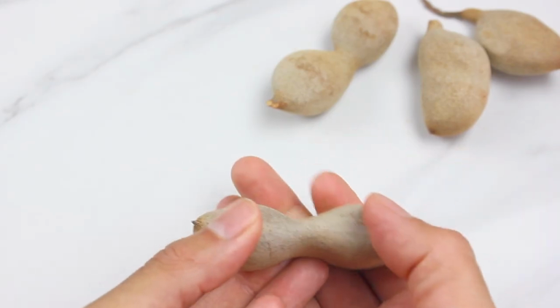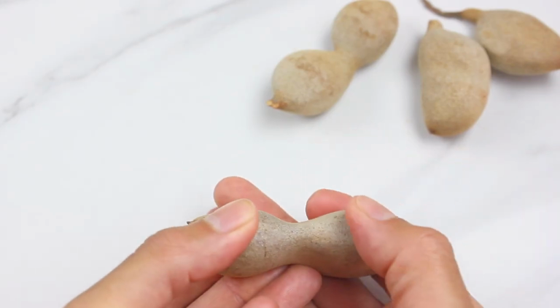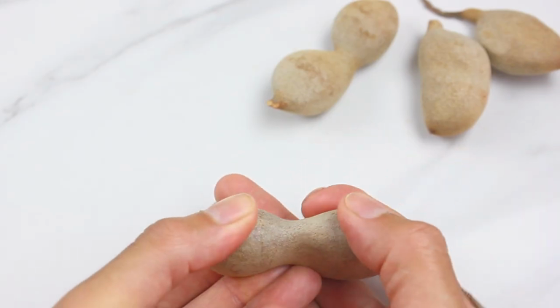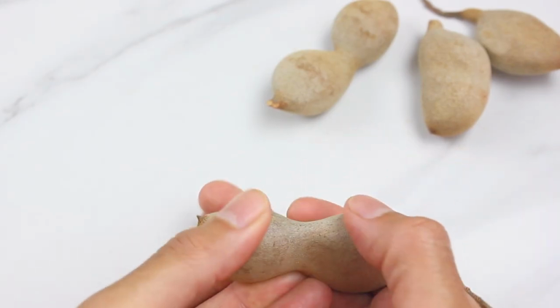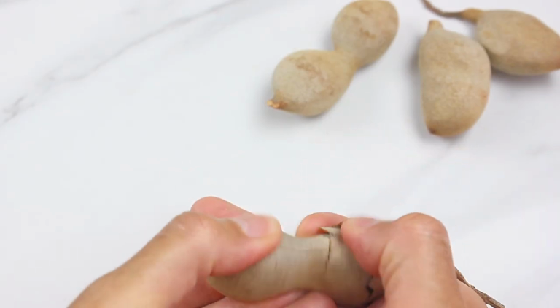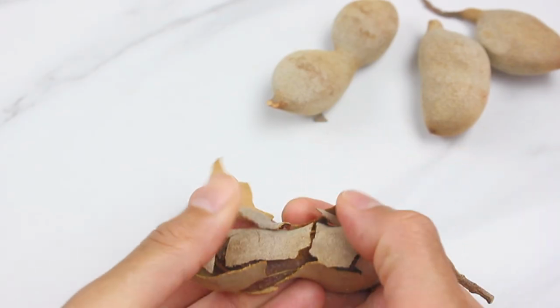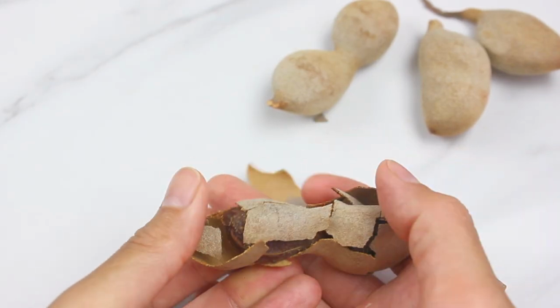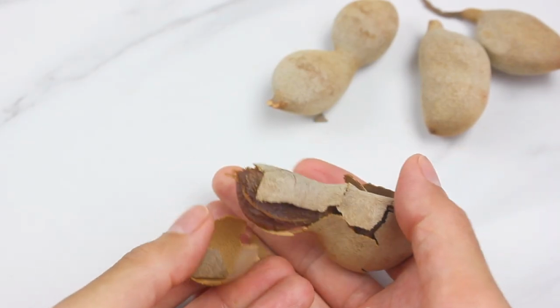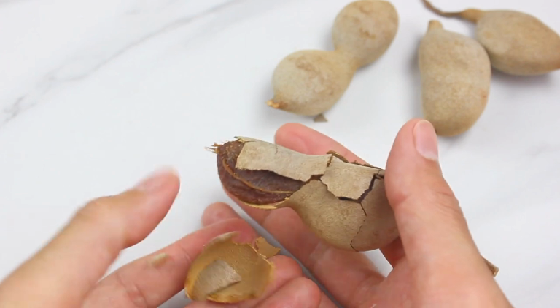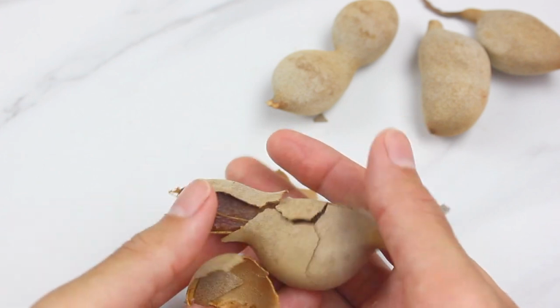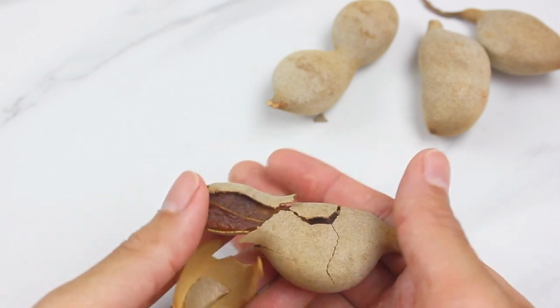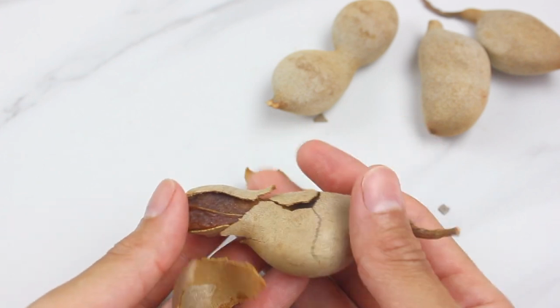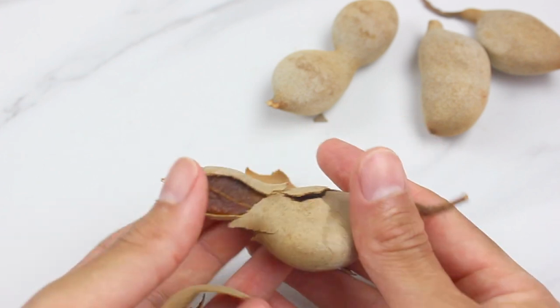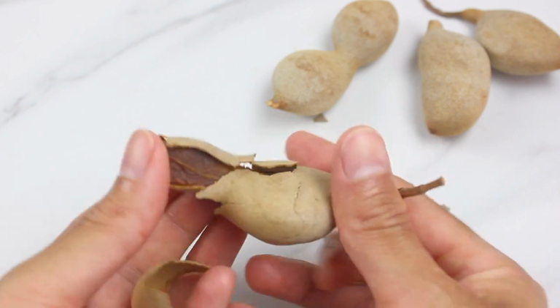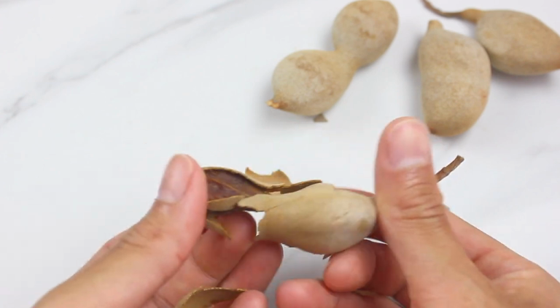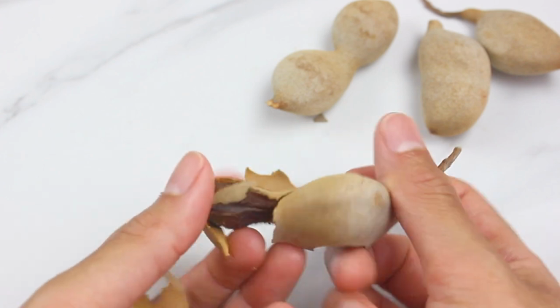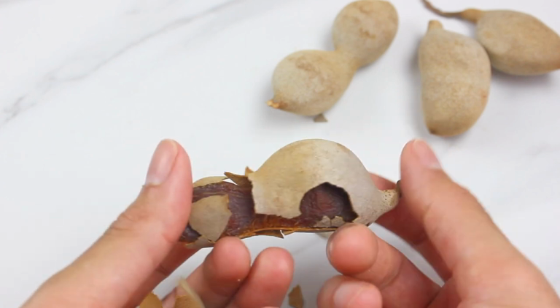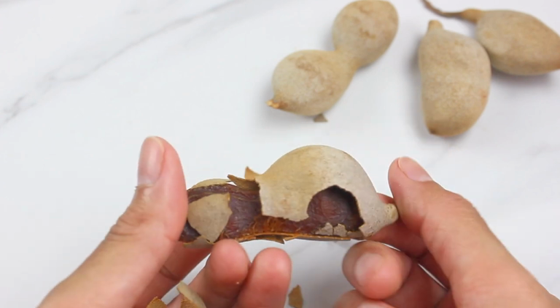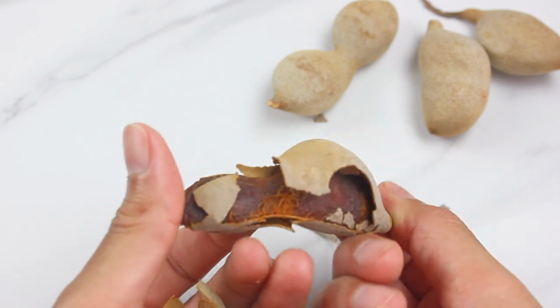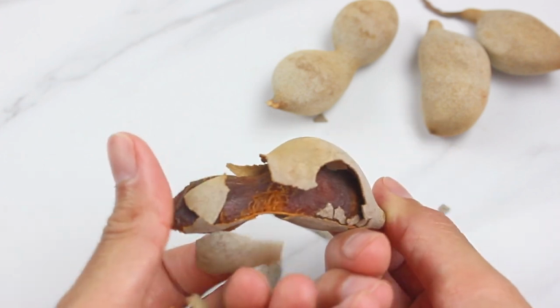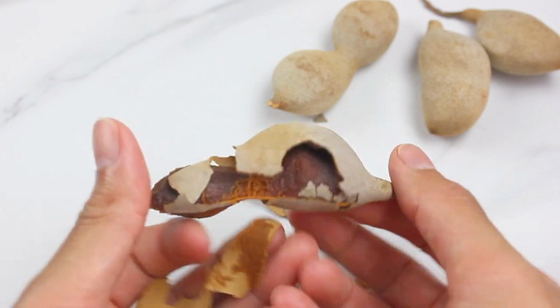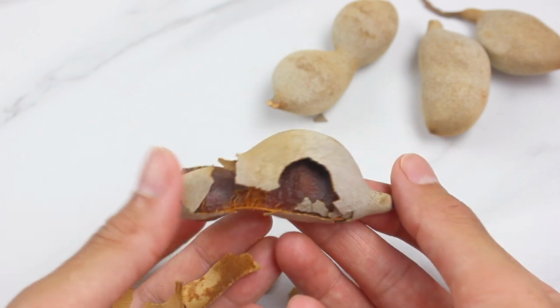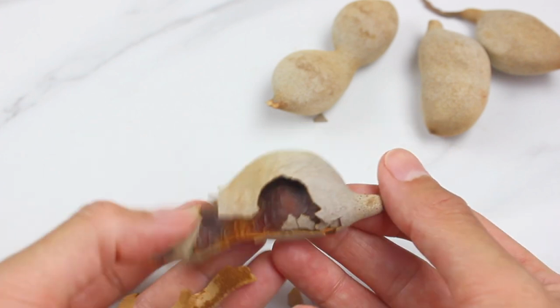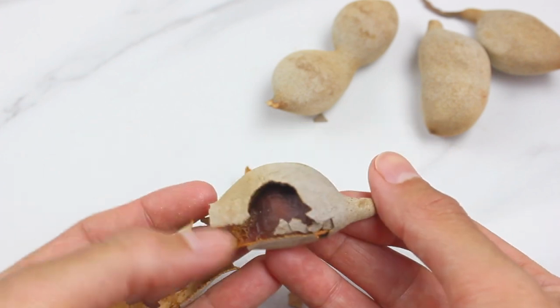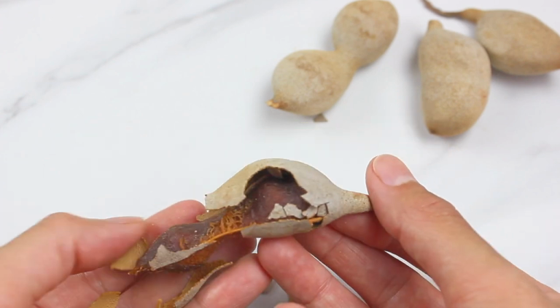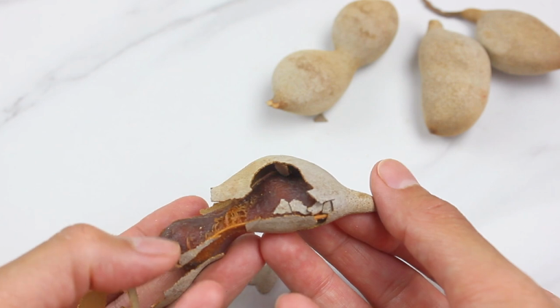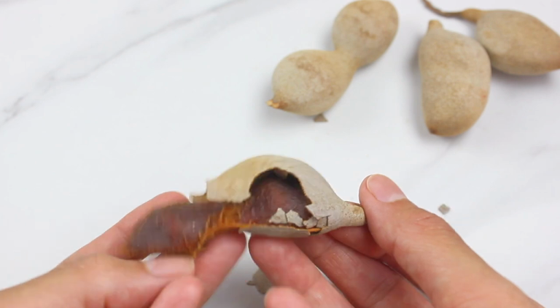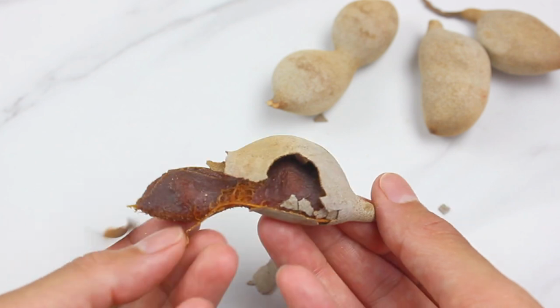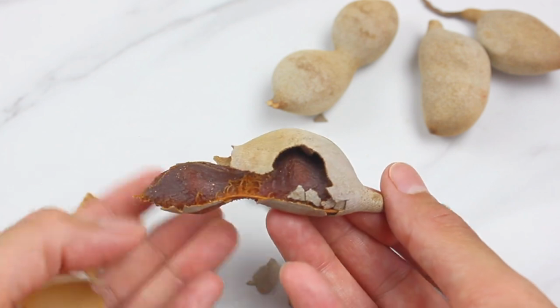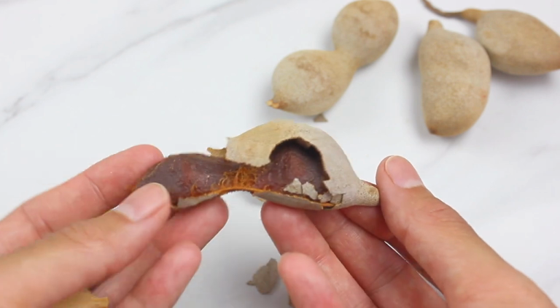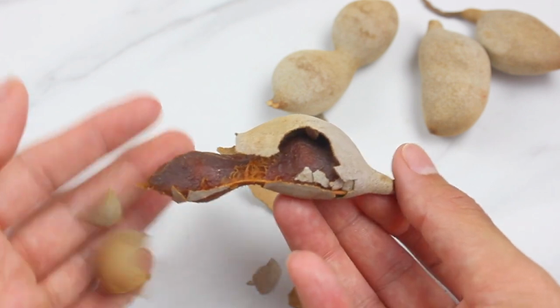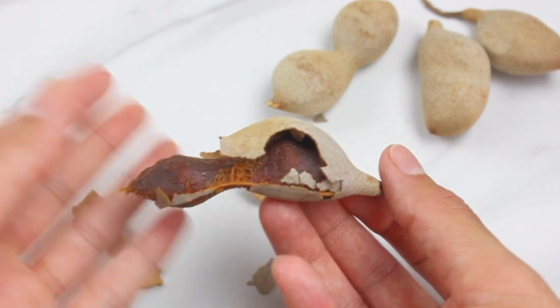And when you're ready to use them, all you have to do is break the pod open and remove the veins that run along the fleshy fruit. And once I remove the veins, I place them in a bowl.